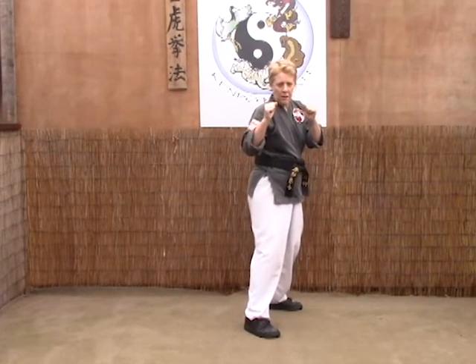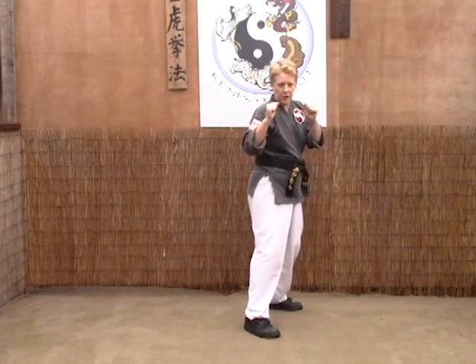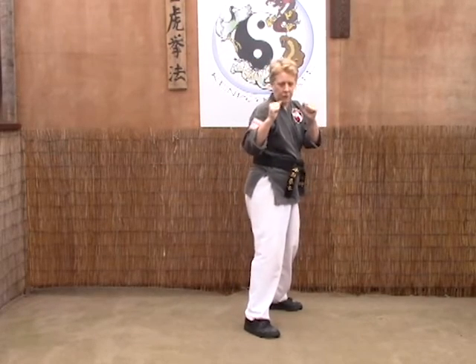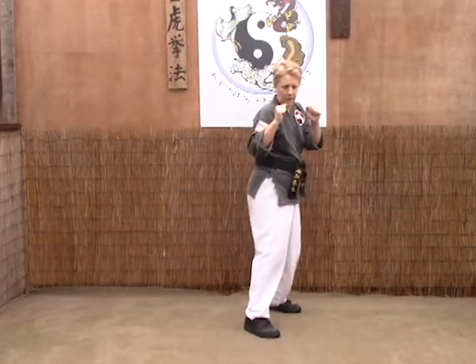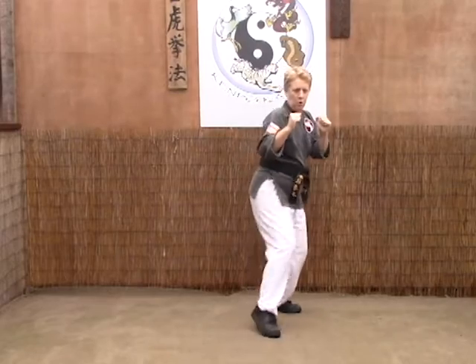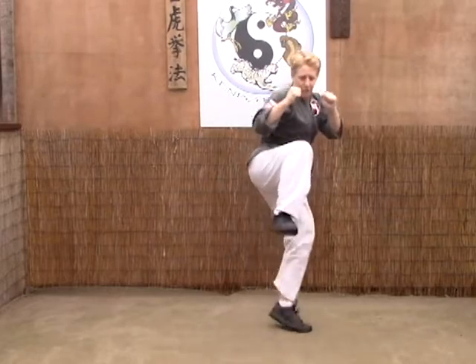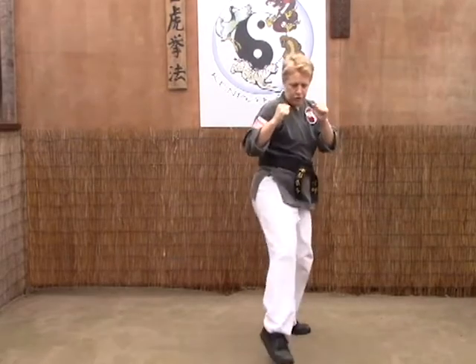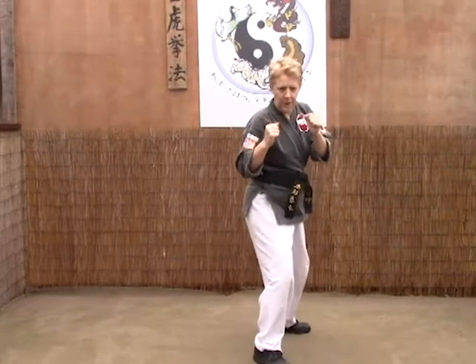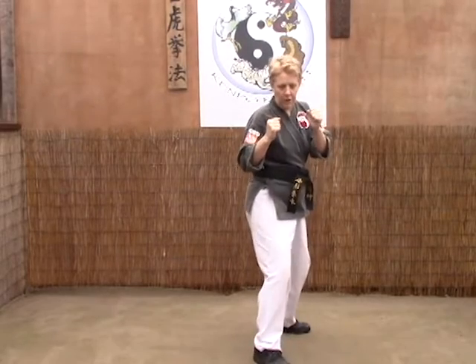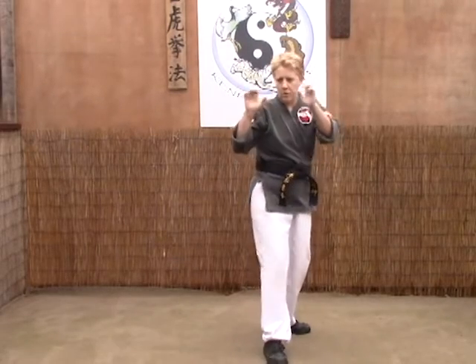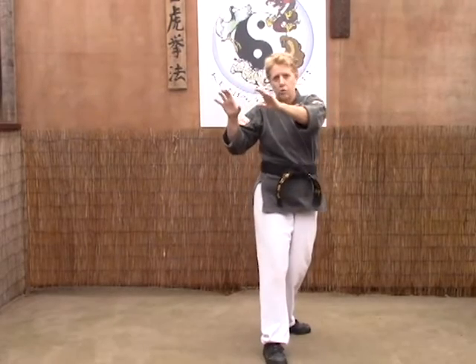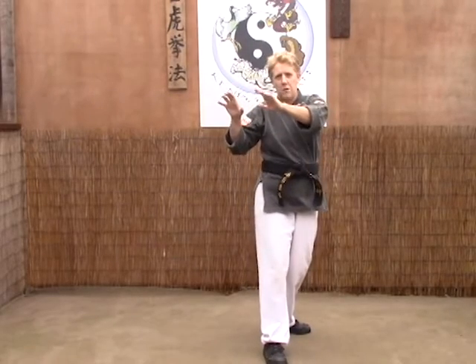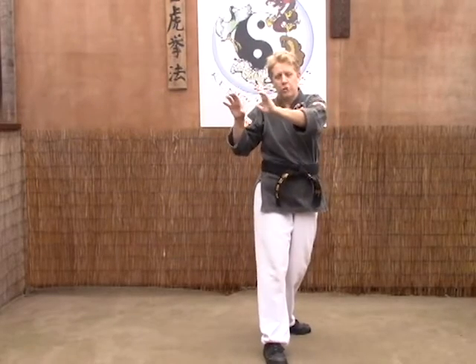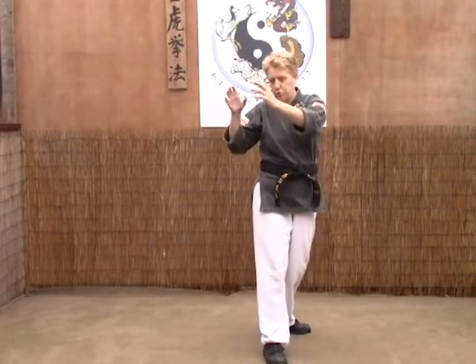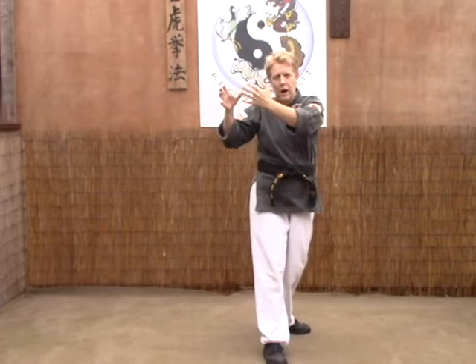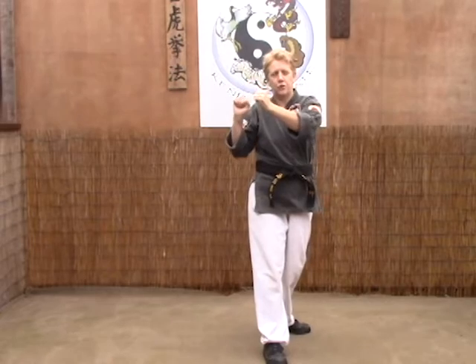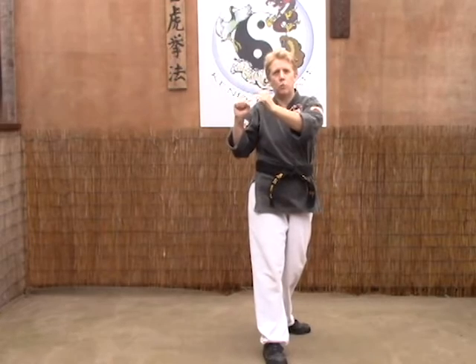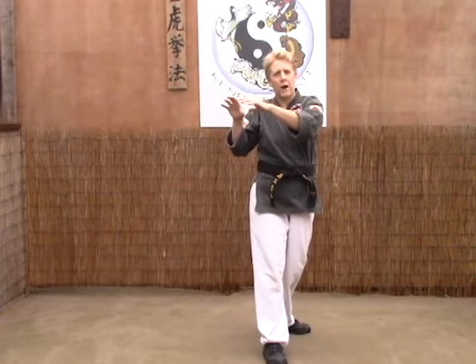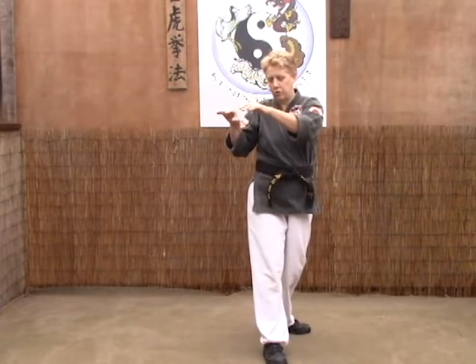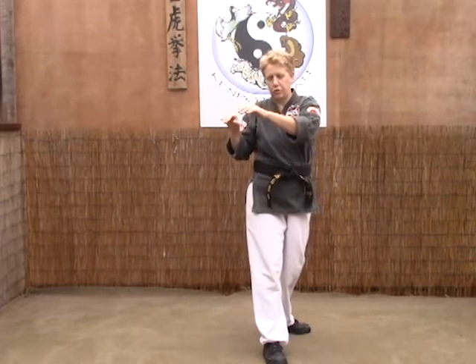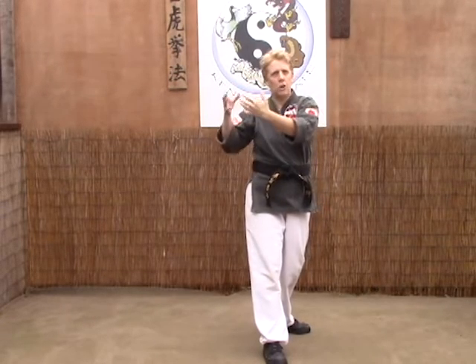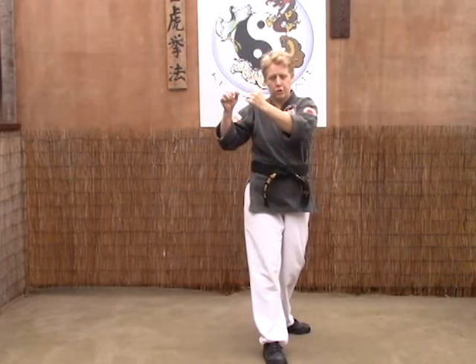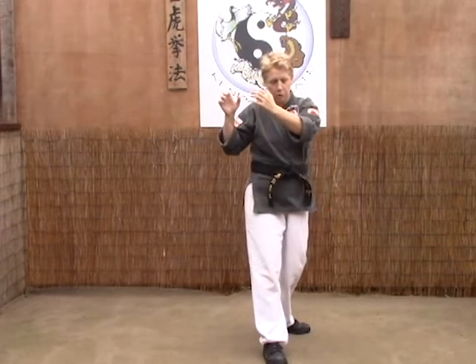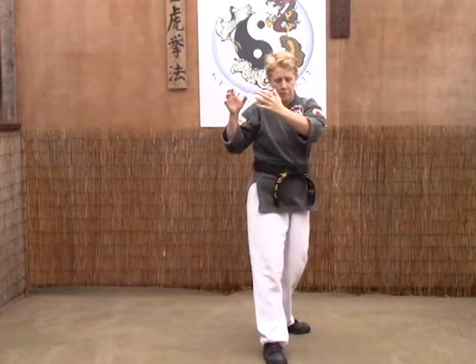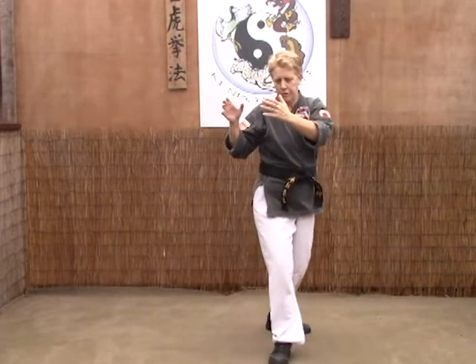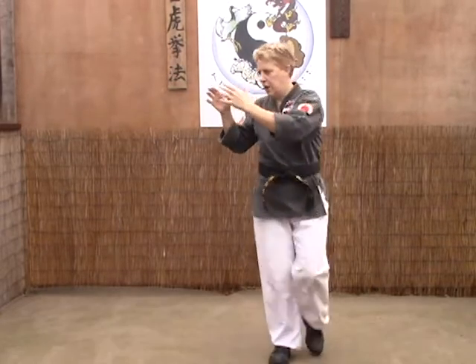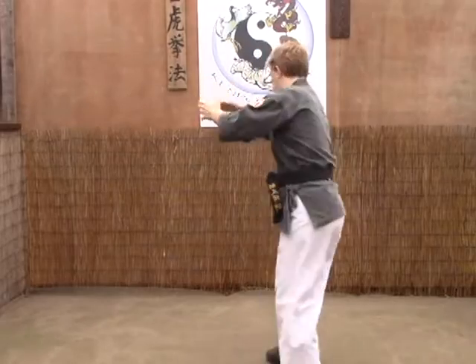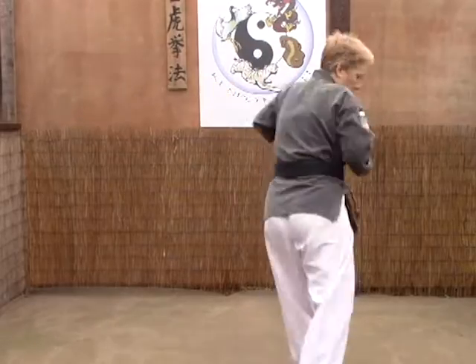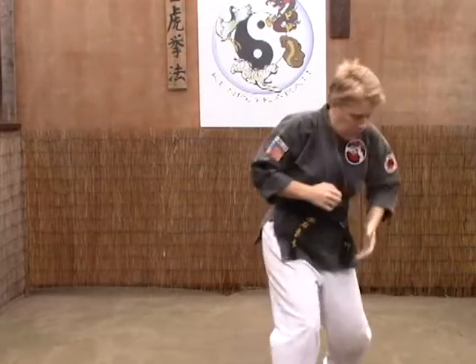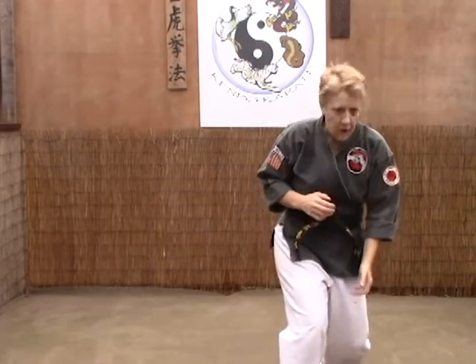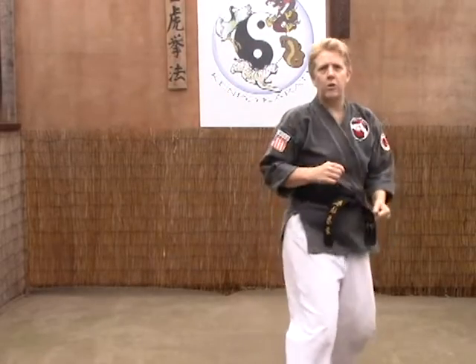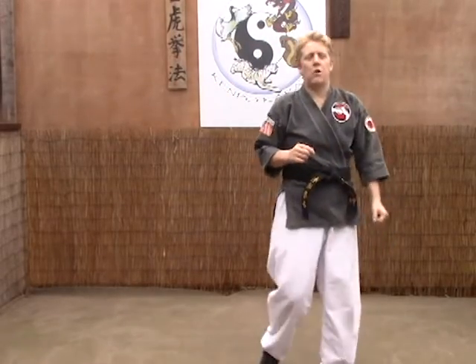As they come in and chamber the leg, we're going to shuffle and stomp down on it, then grab the shoulders or eyes. If you're in the school practicing, you grab the shoulders; on the street you want to grab the eyes. Then we go into a rear lever throw.